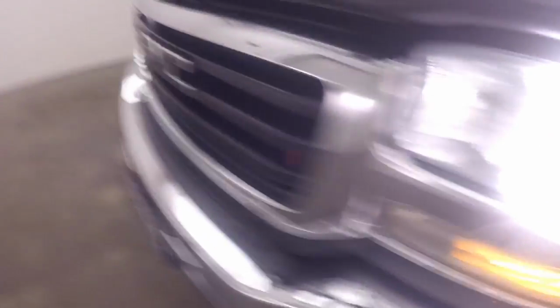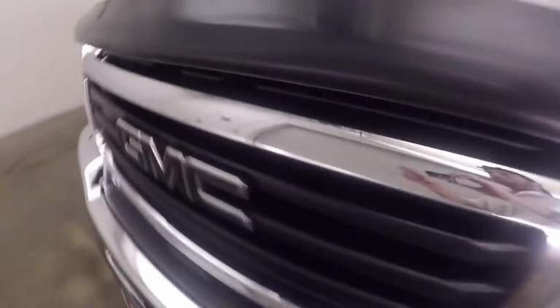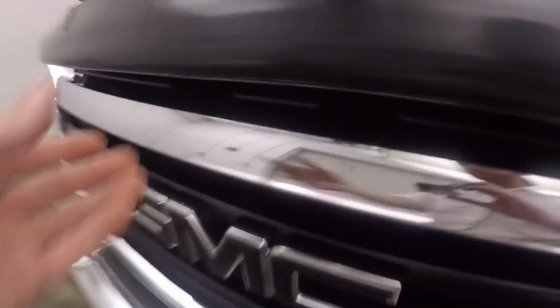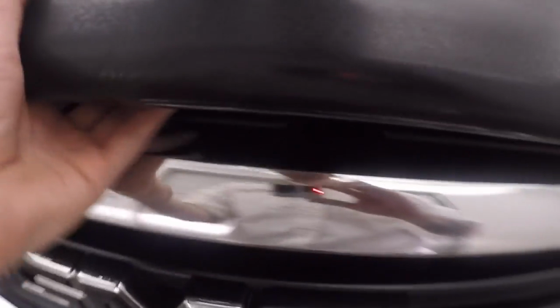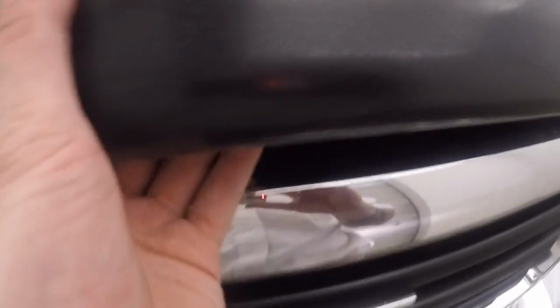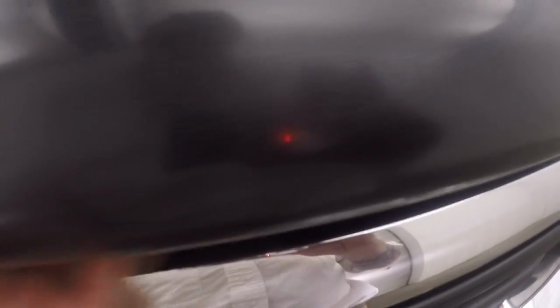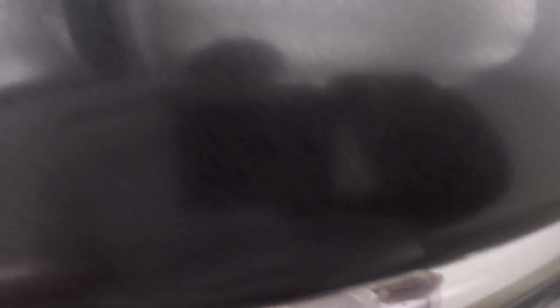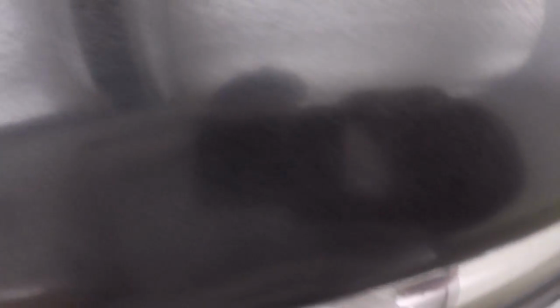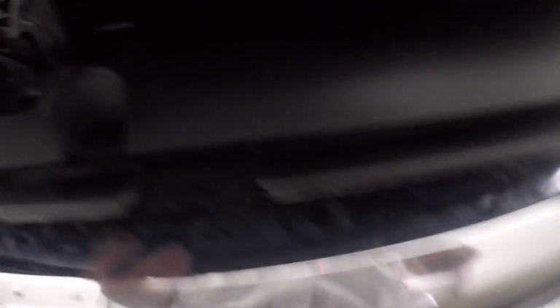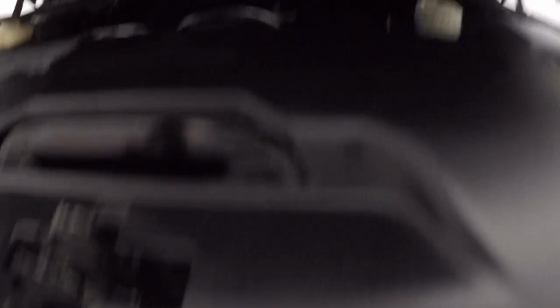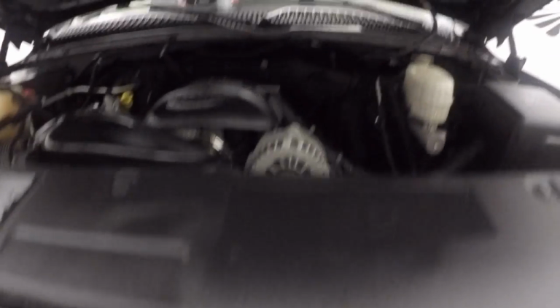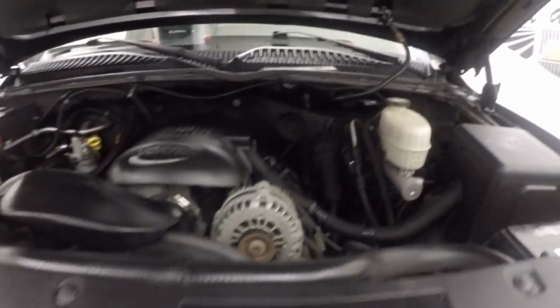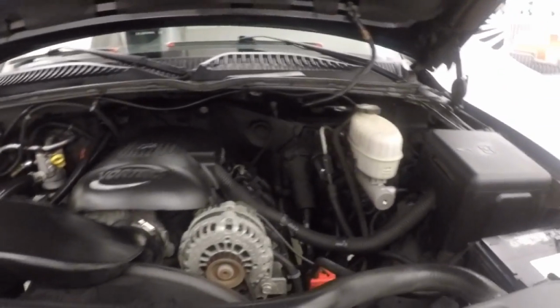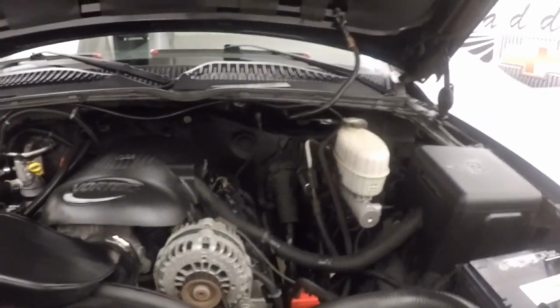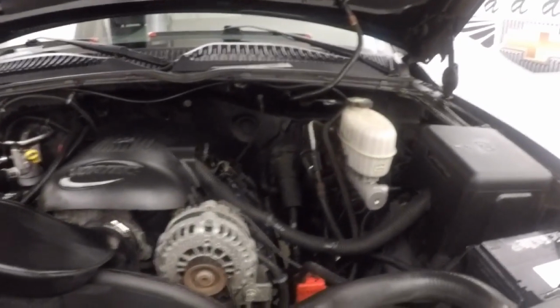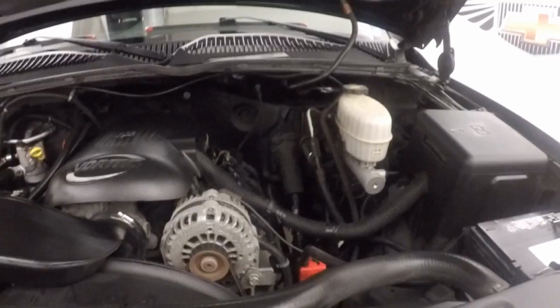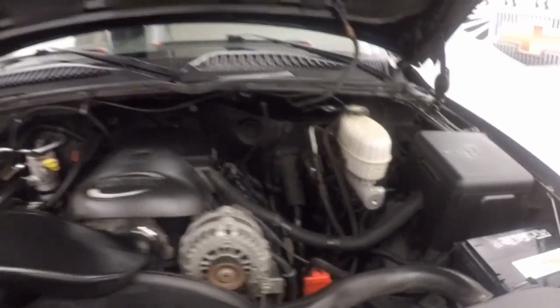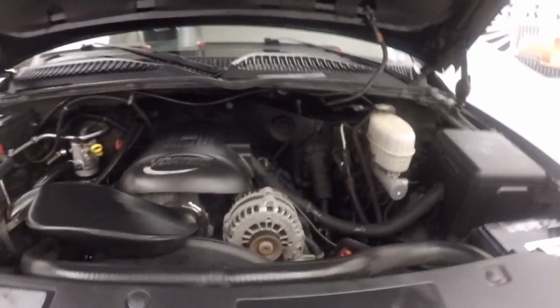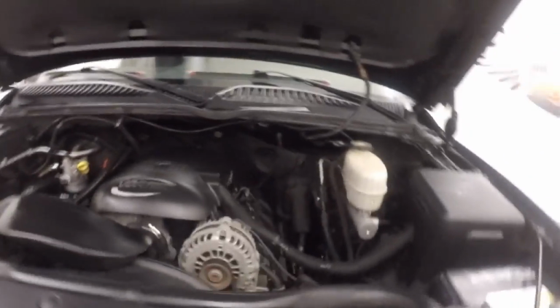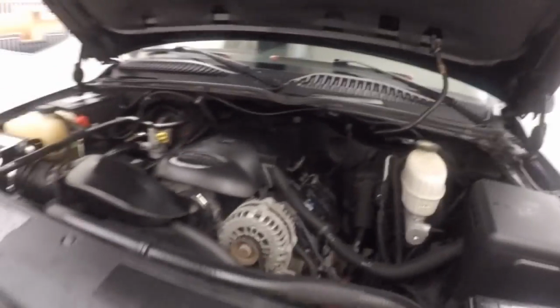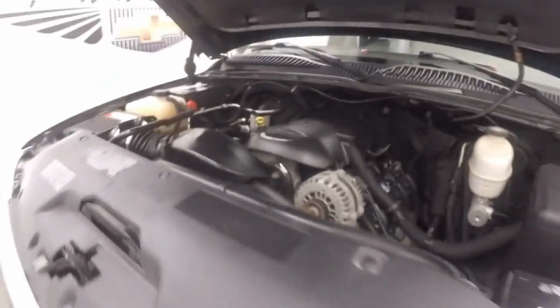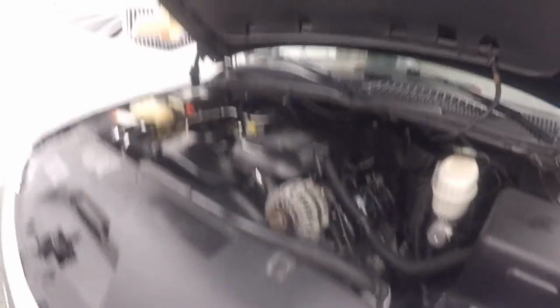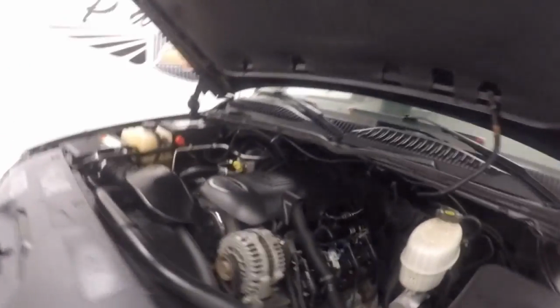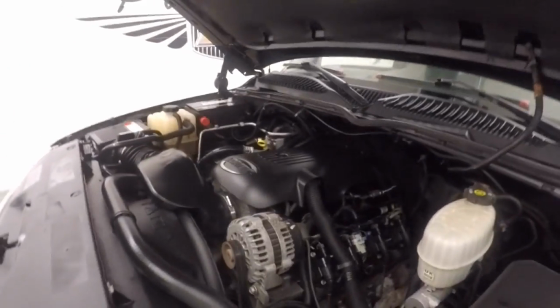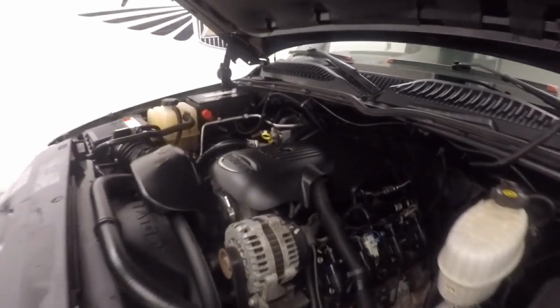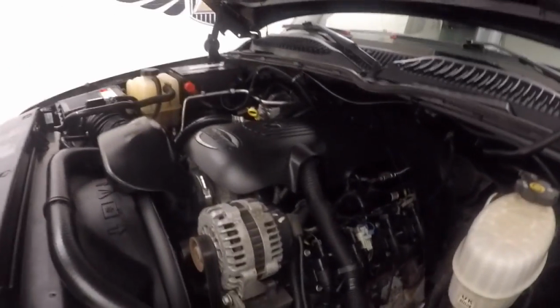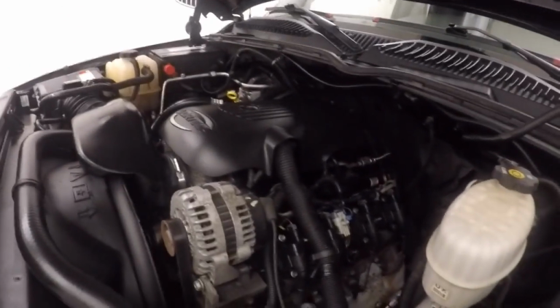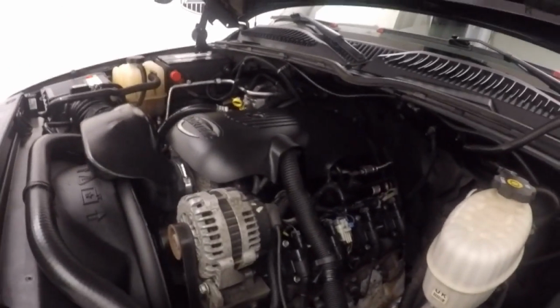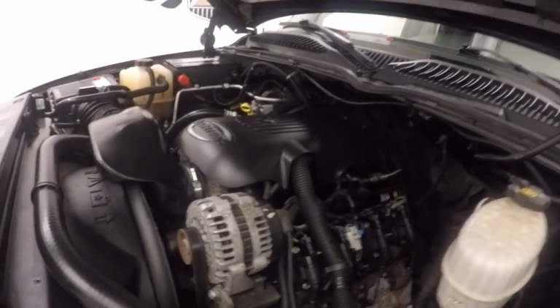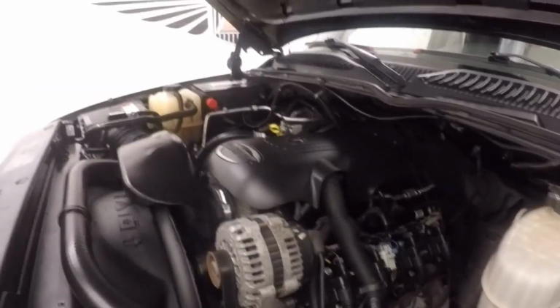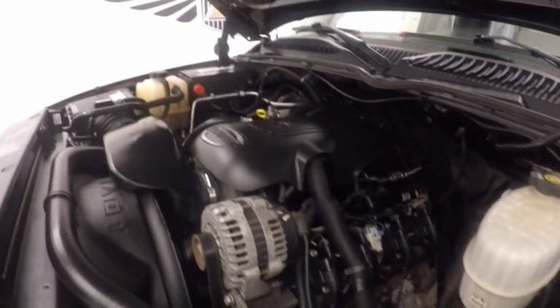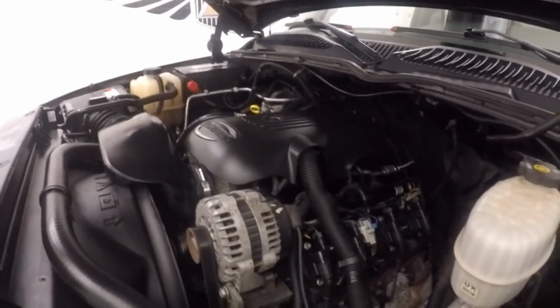And under the hood, your 6-liter Vortec V8. Nice and smooth, very strong — tons of power for towing and hauling.